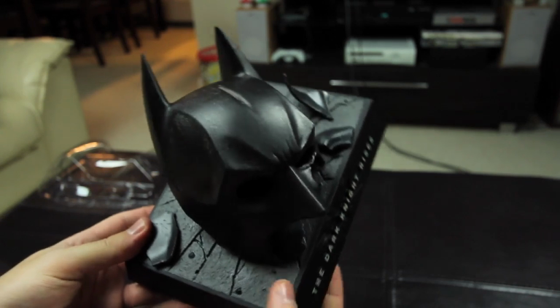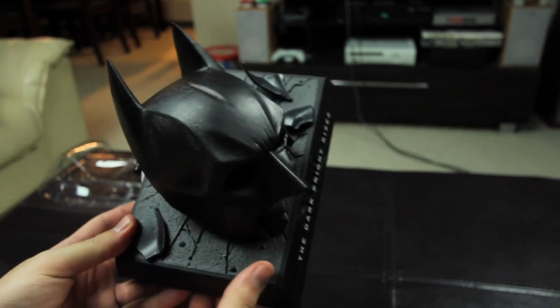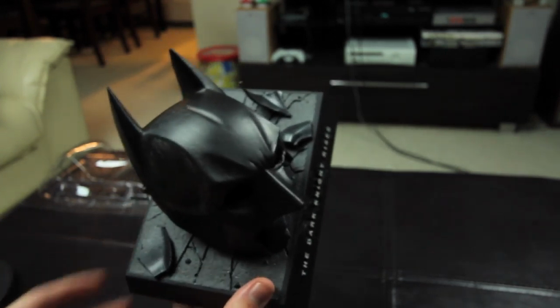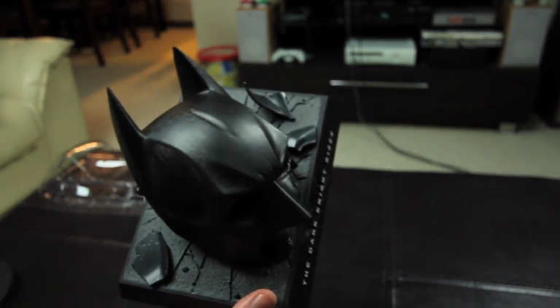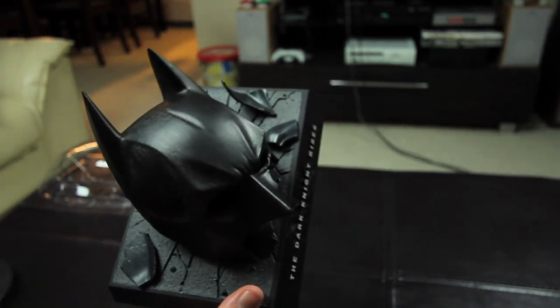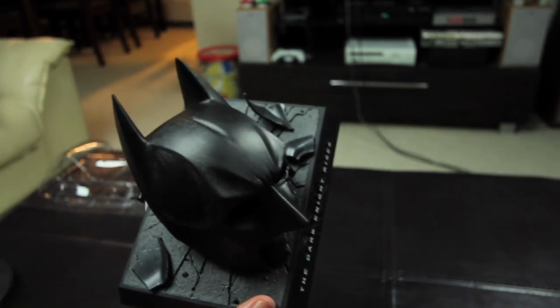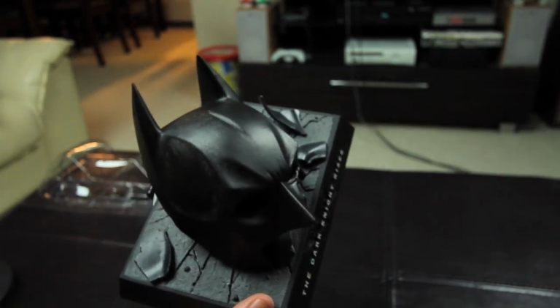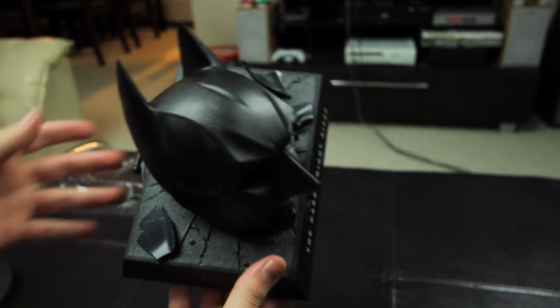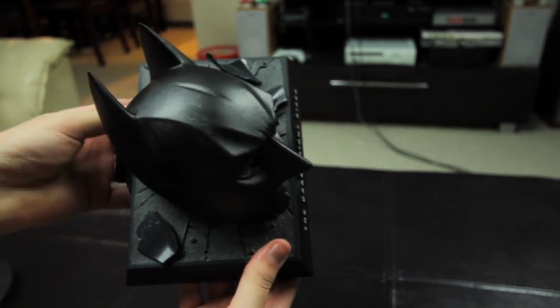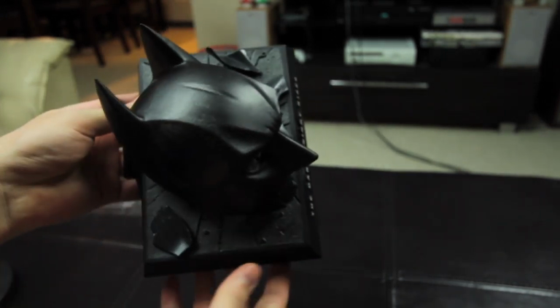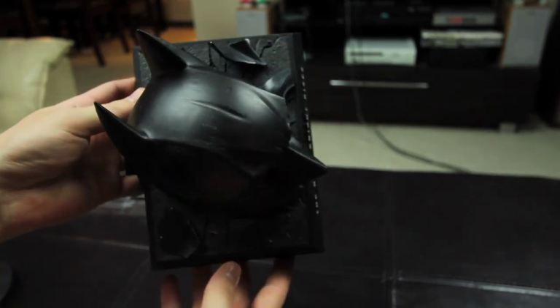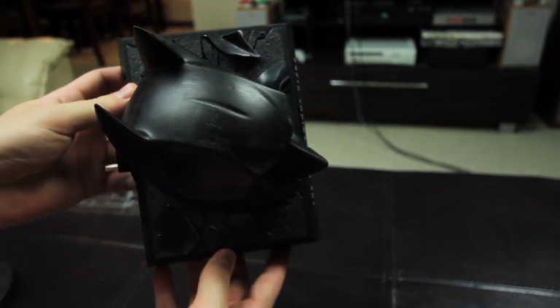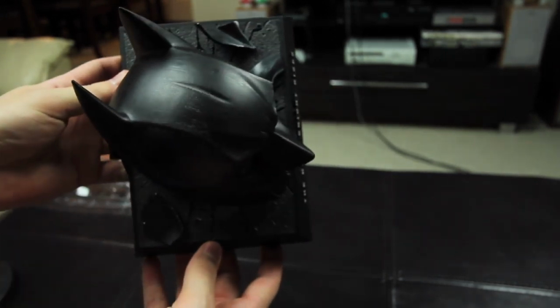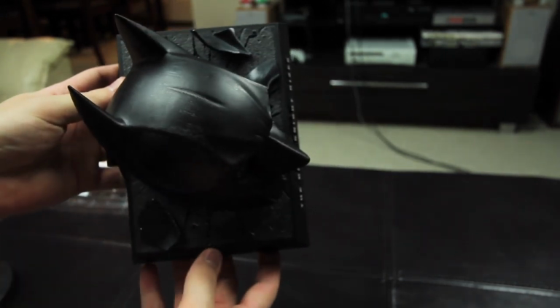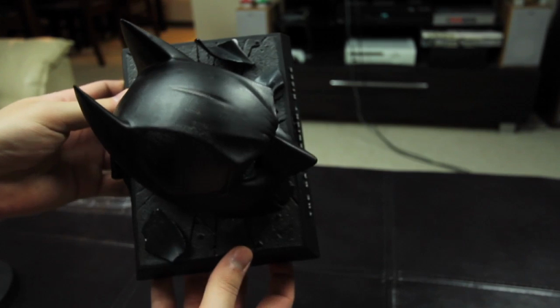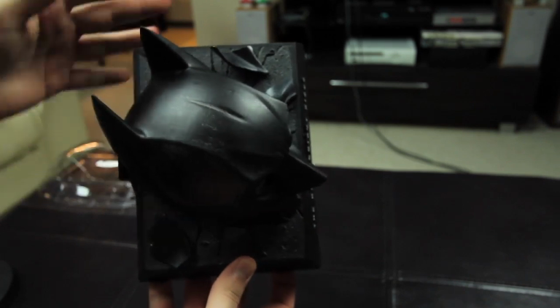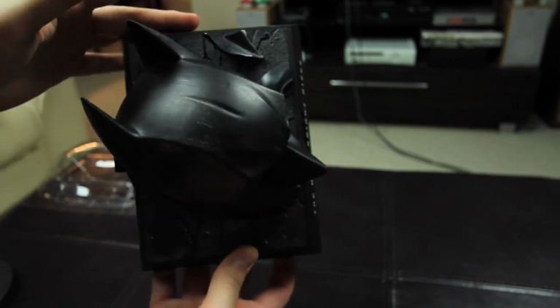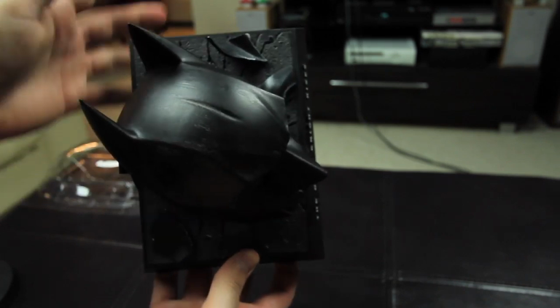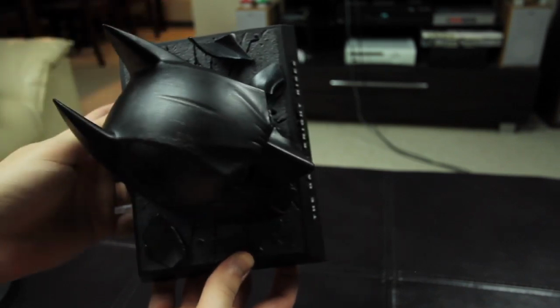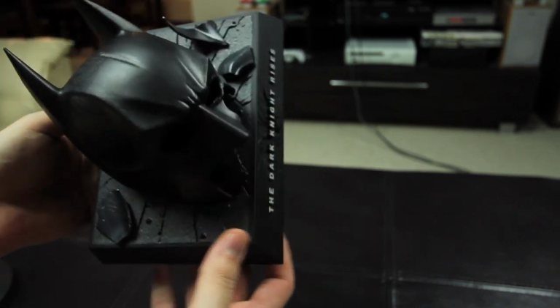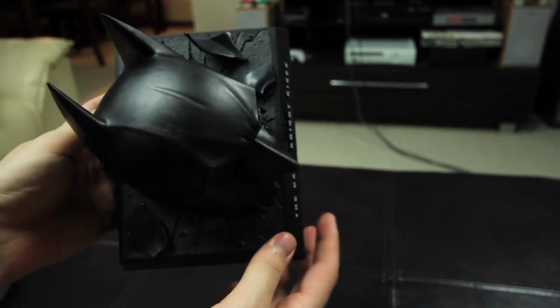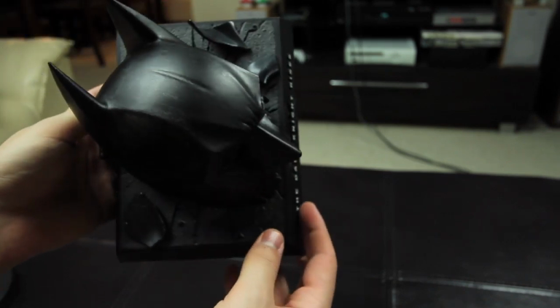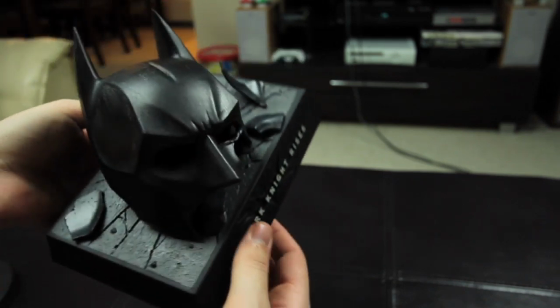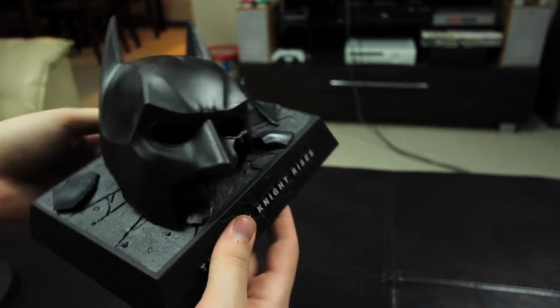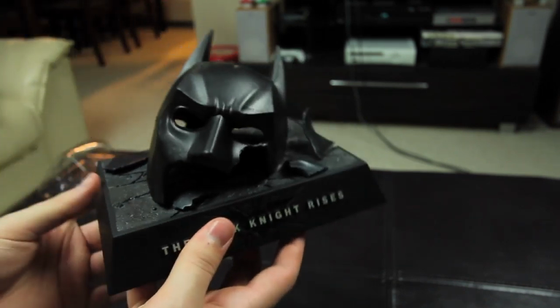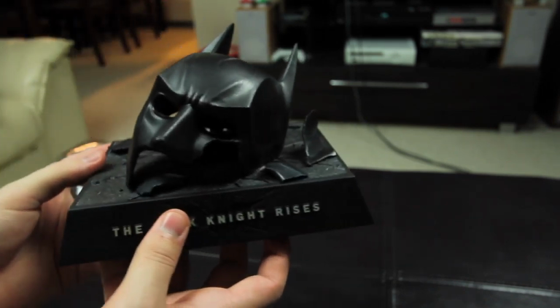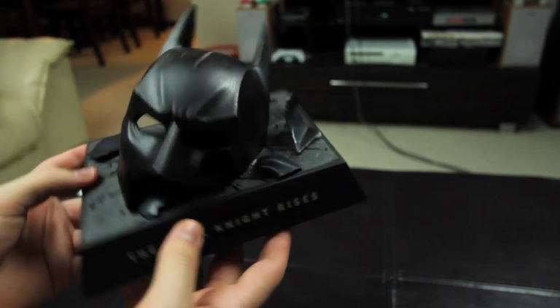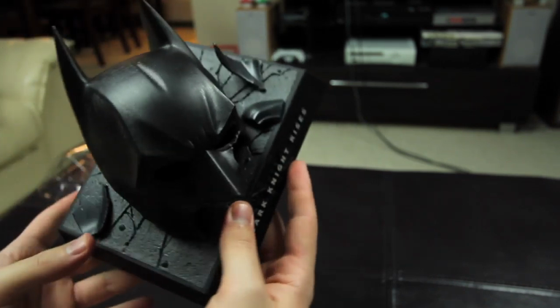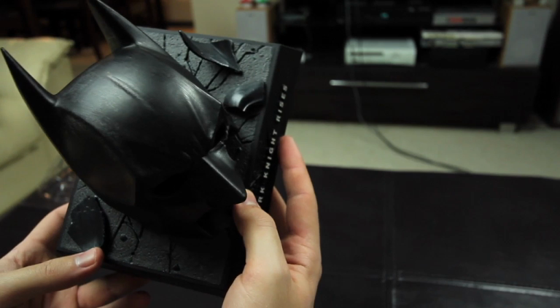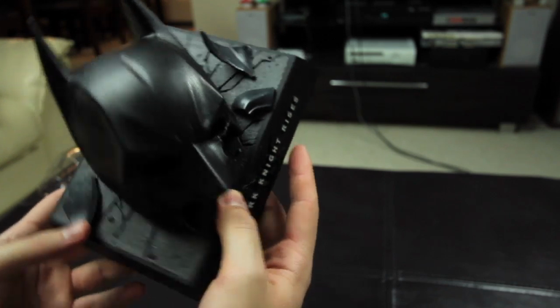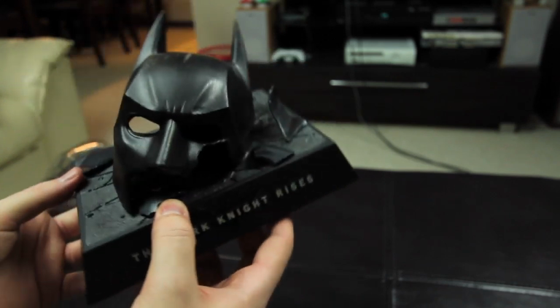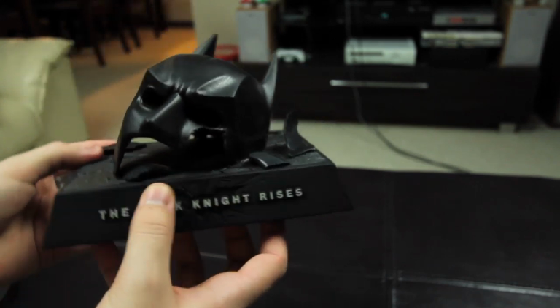This is about the size of a Blu-ray case — just for scale, it's about the same width and height as a Blu-ray case.